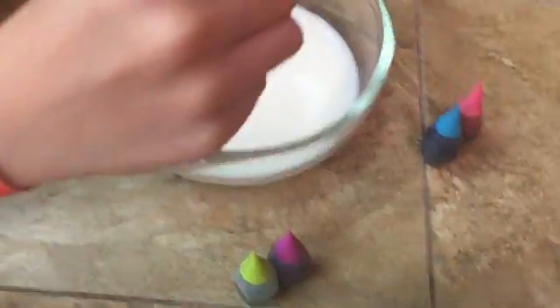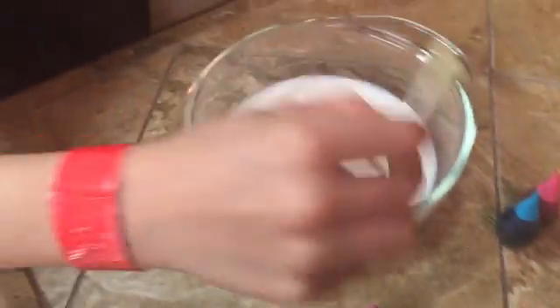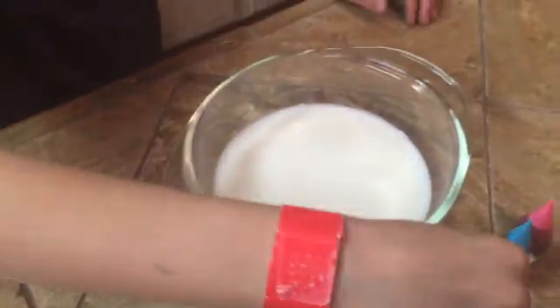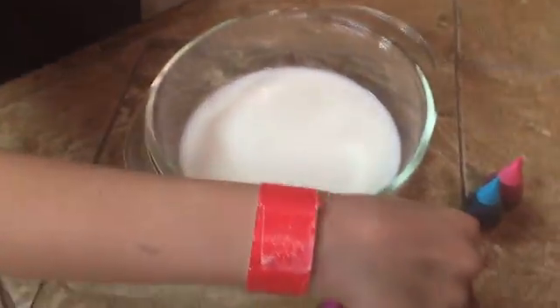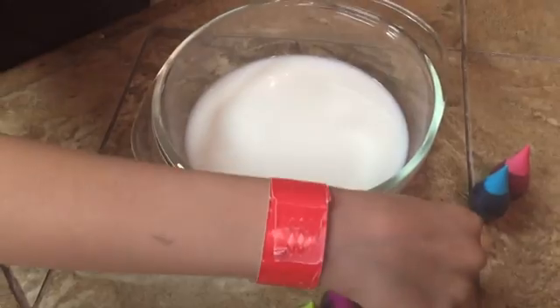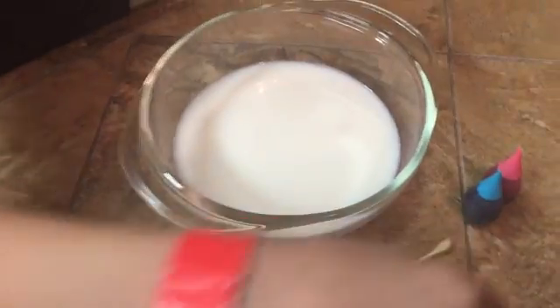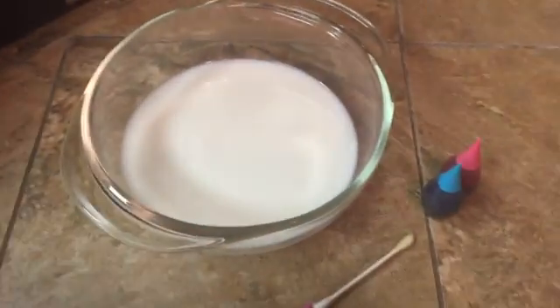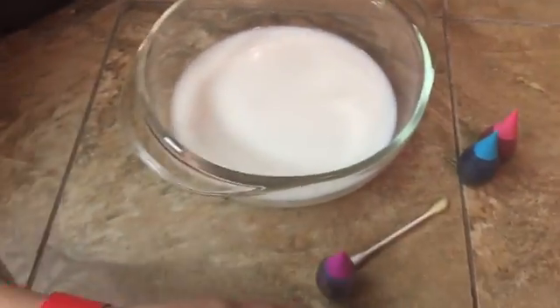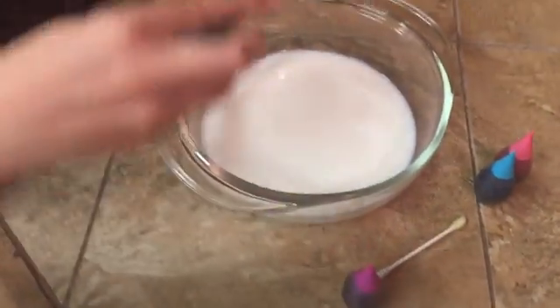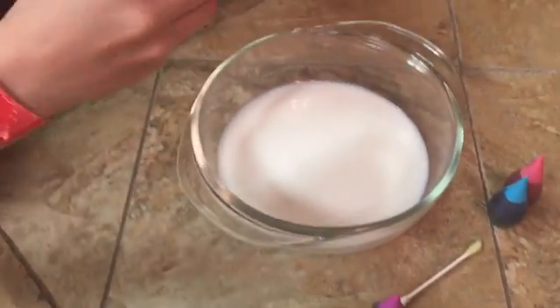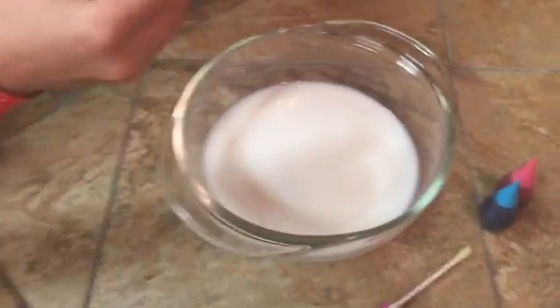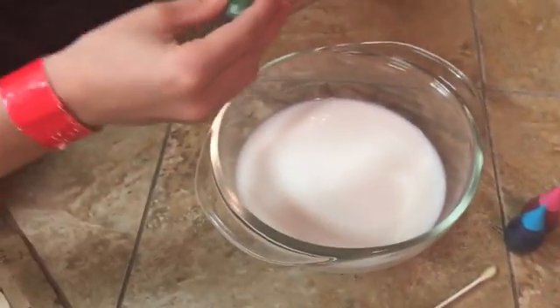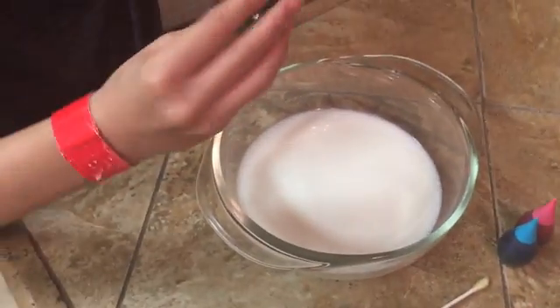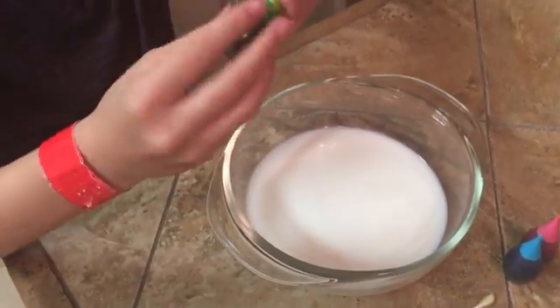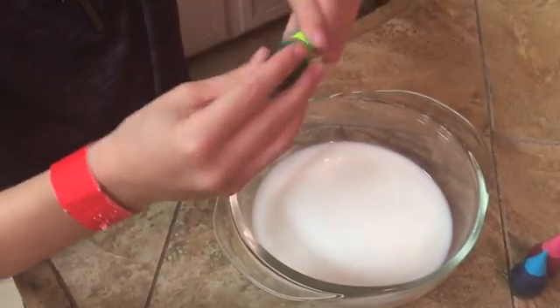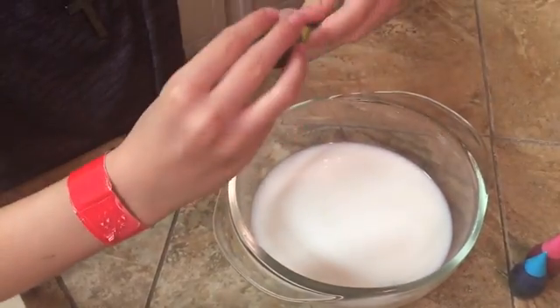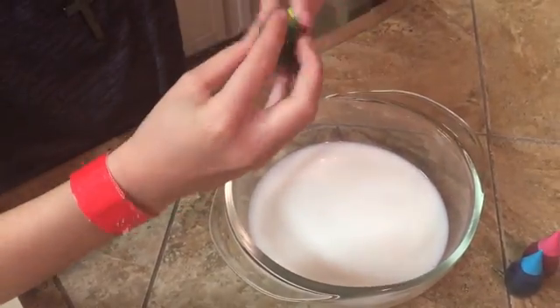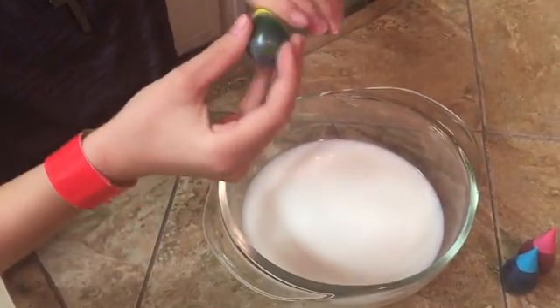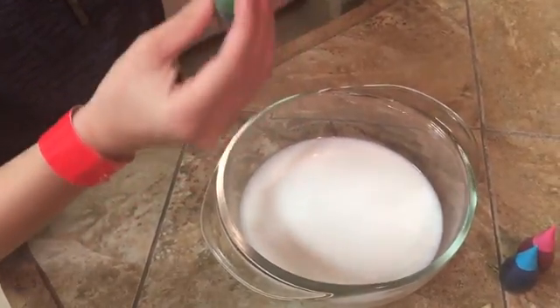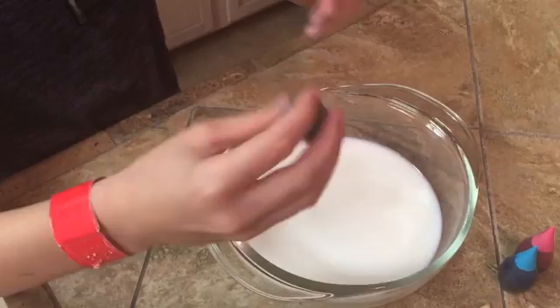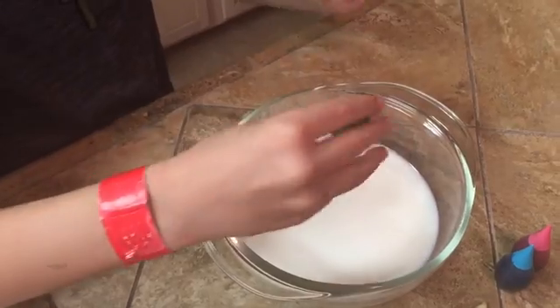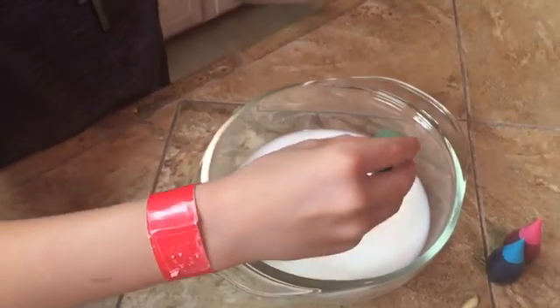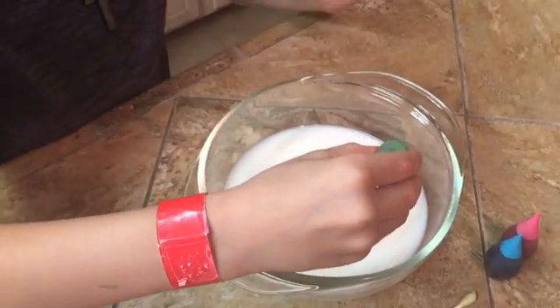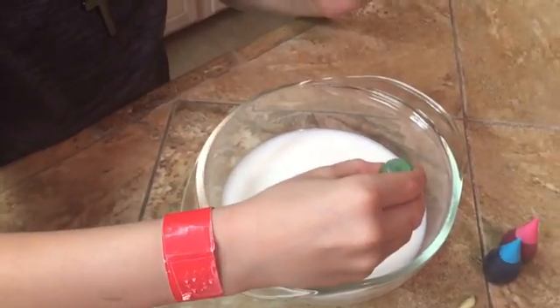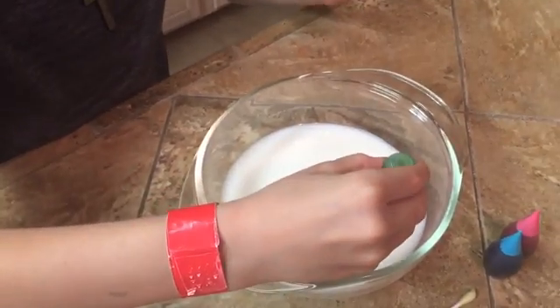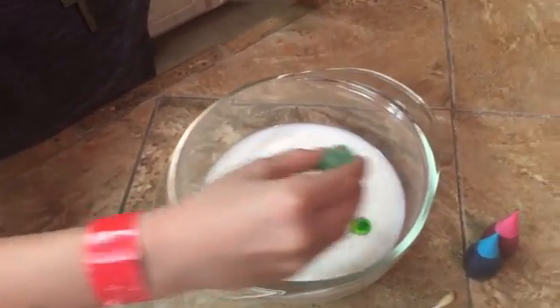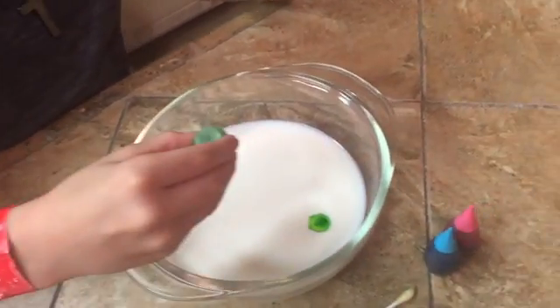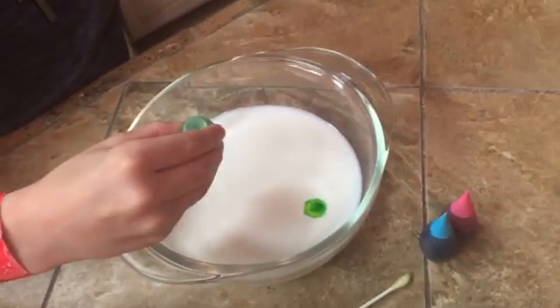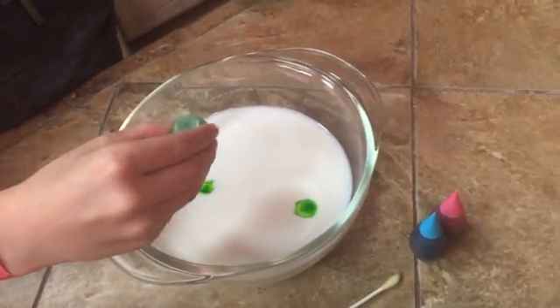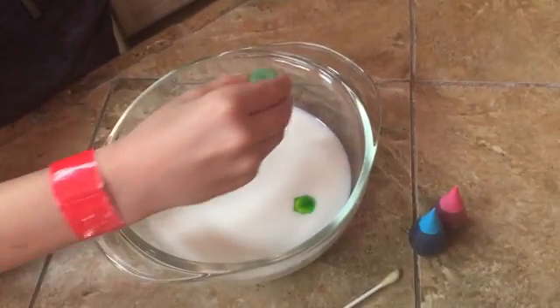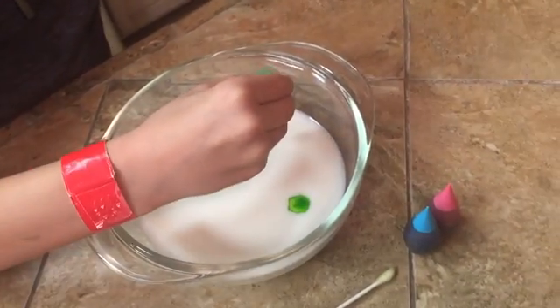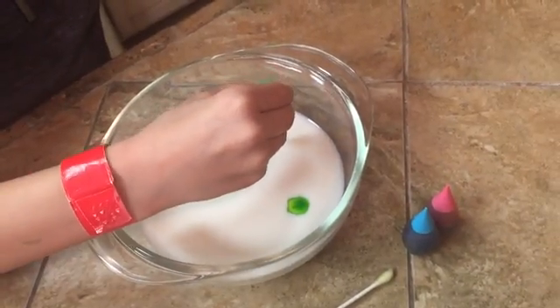So what you're going to want to do first is take these and do about three drips — three little drops — in different locations.